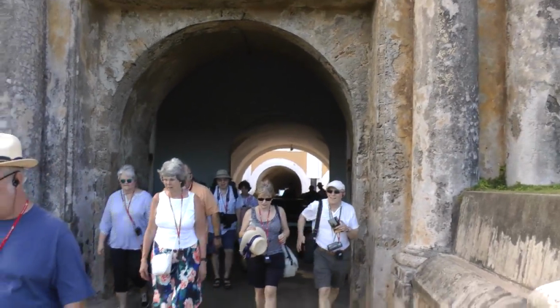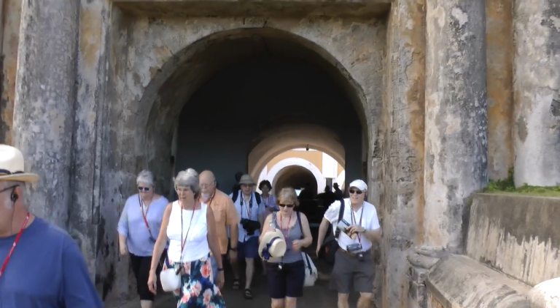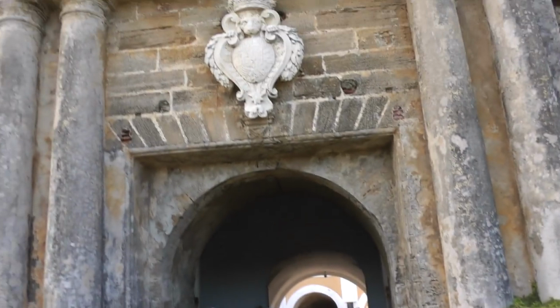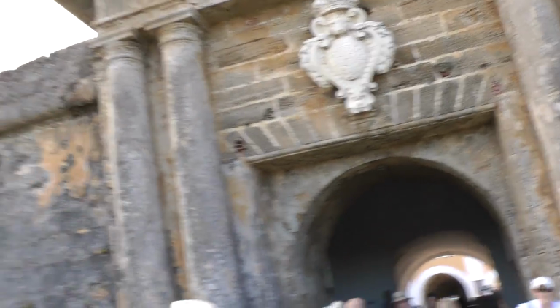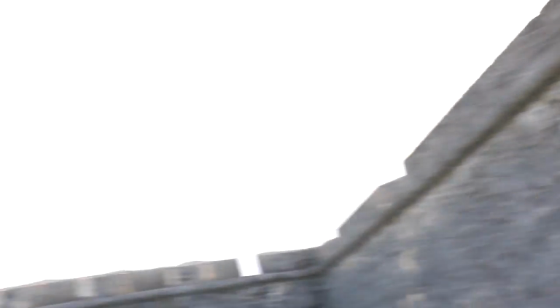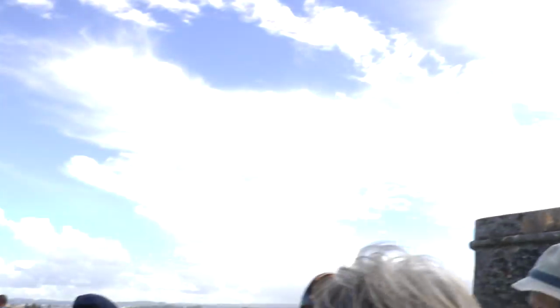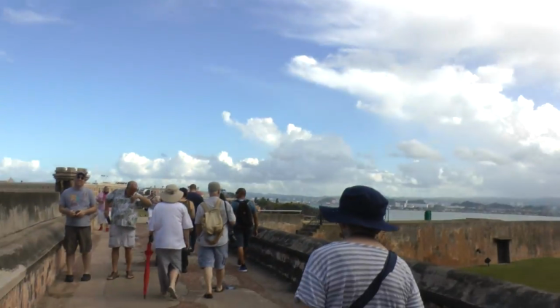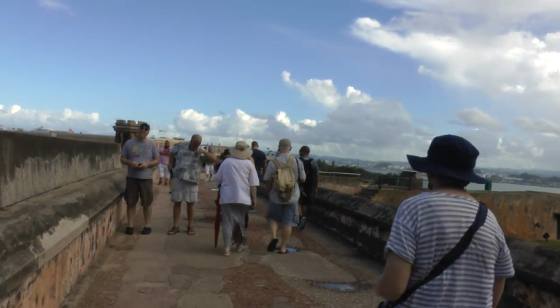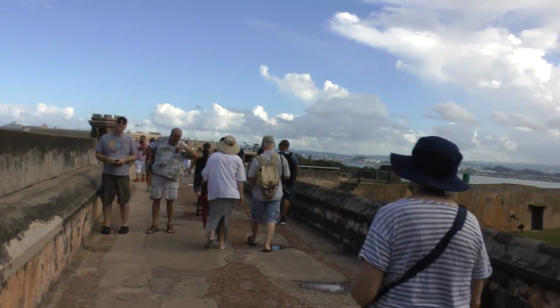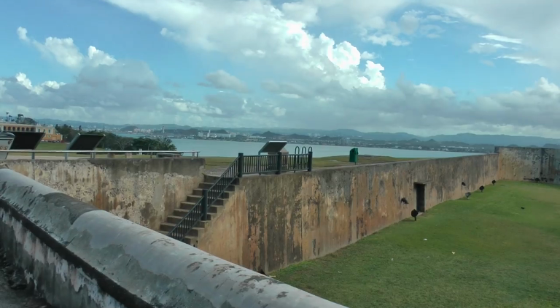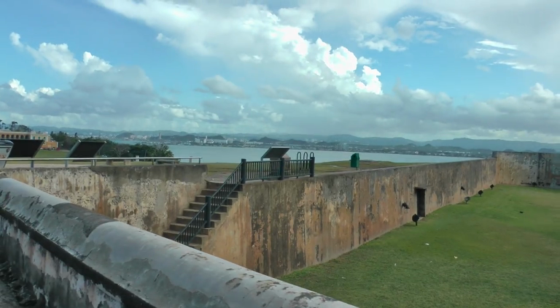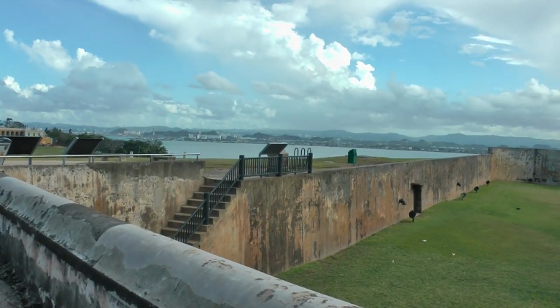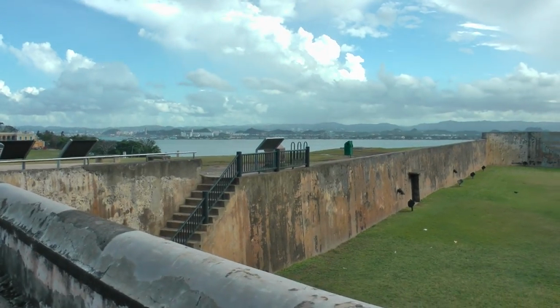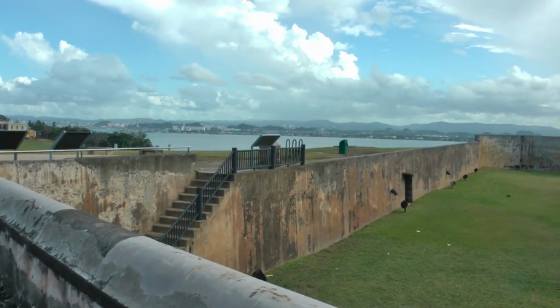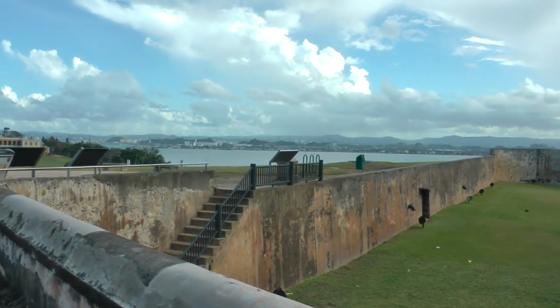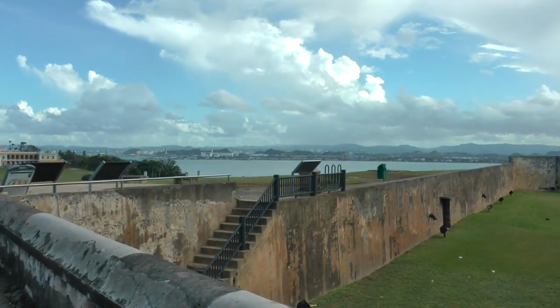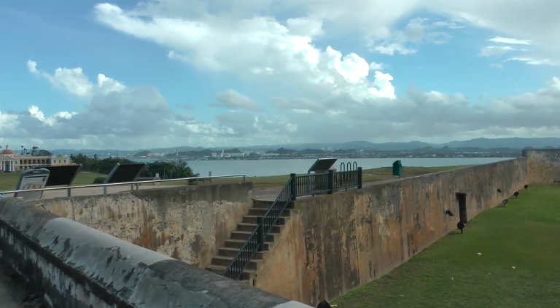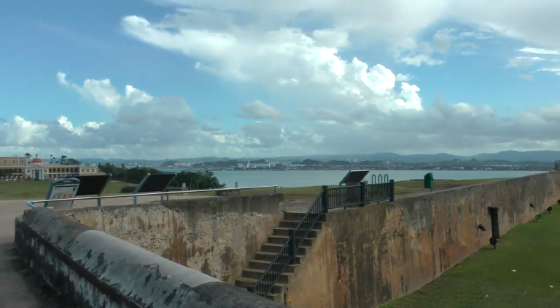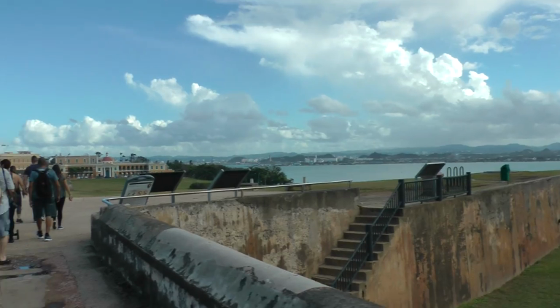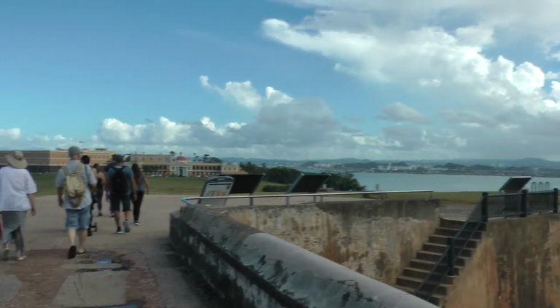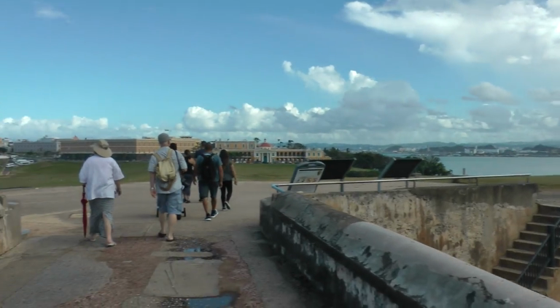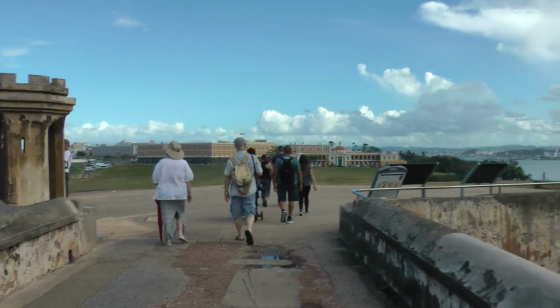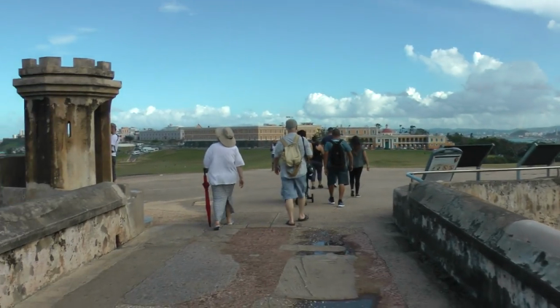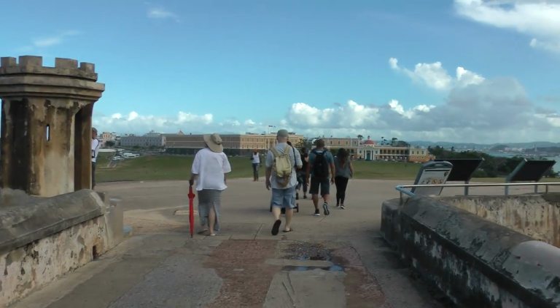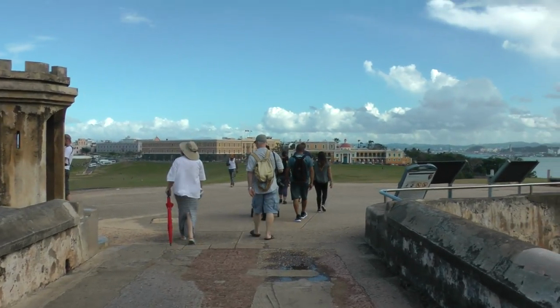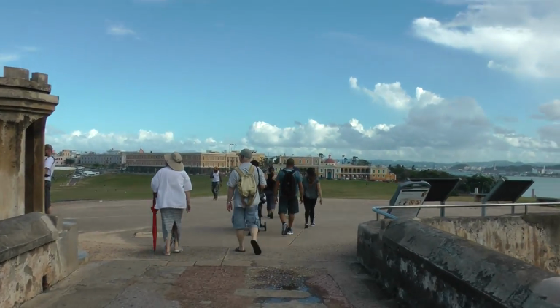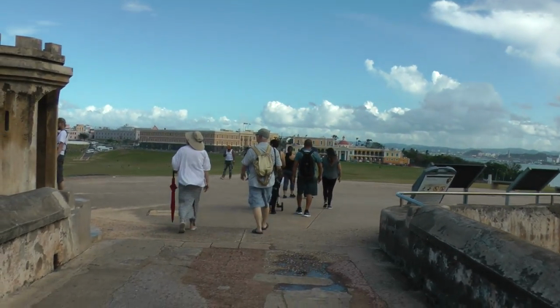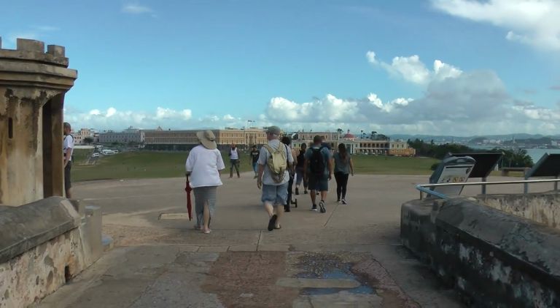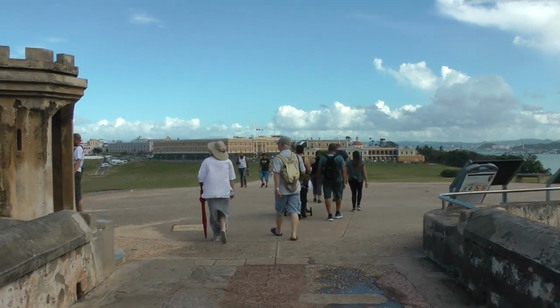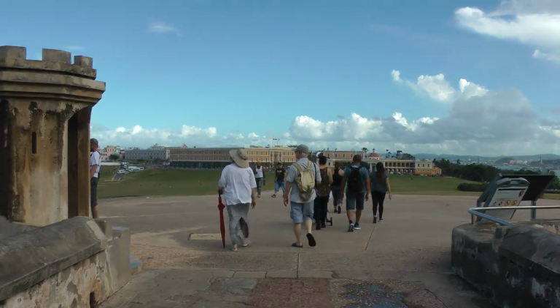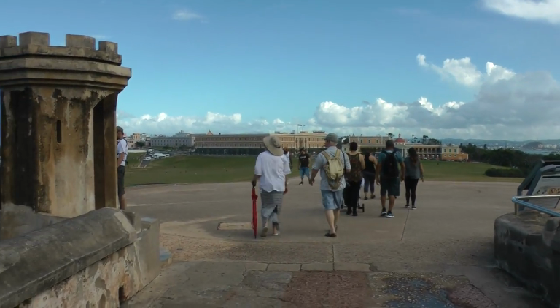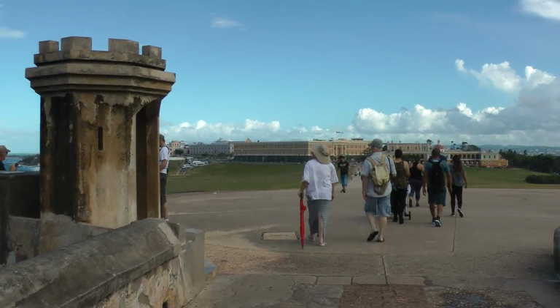Puerto Rico sent them here to cover the island, and that went on until...